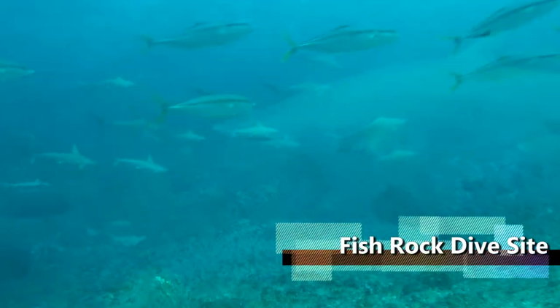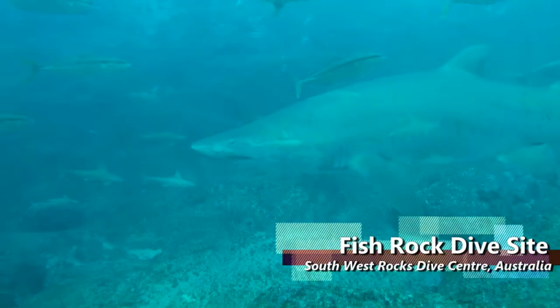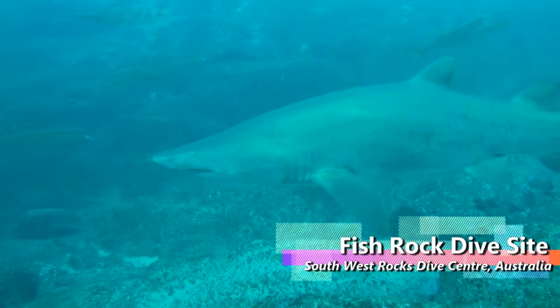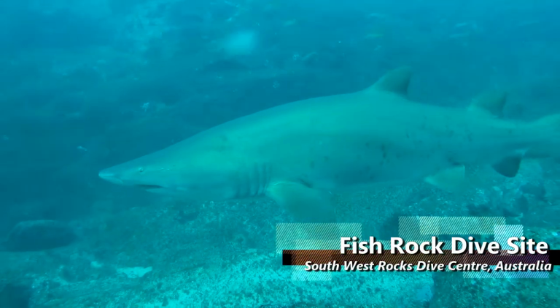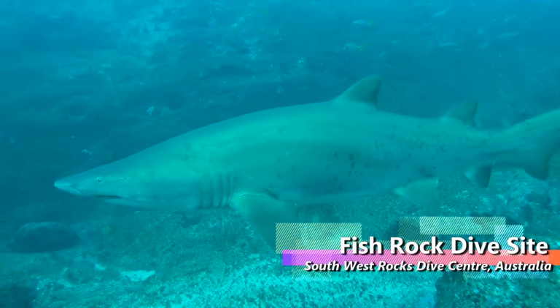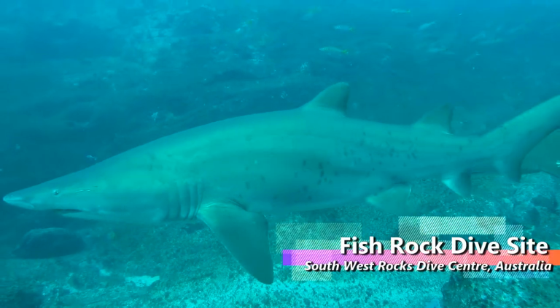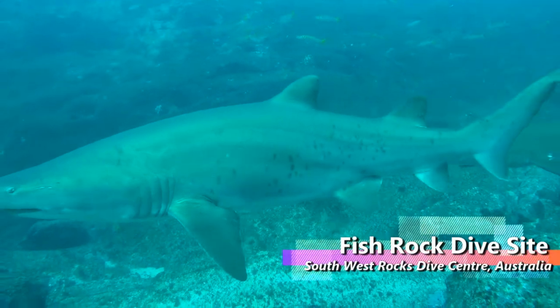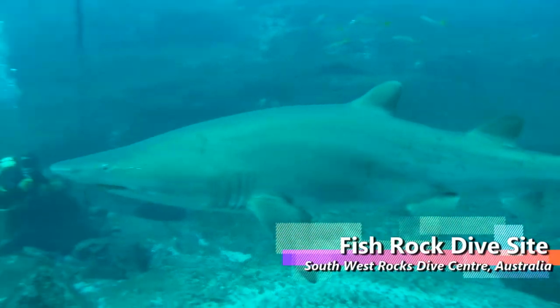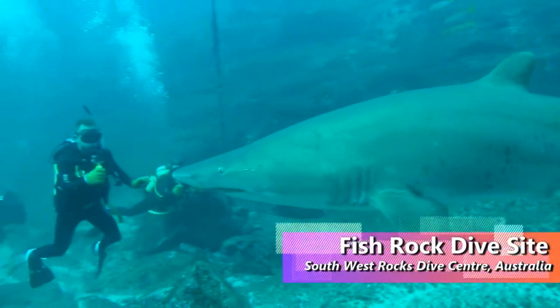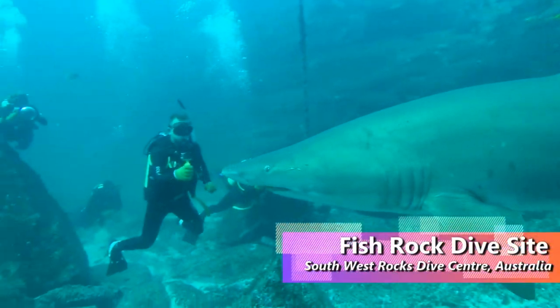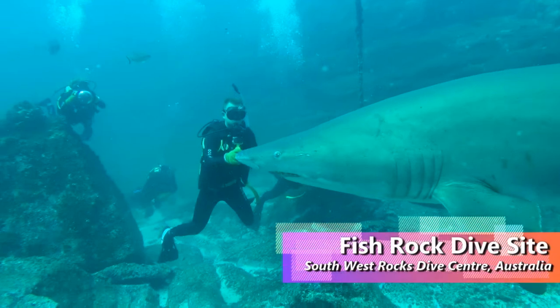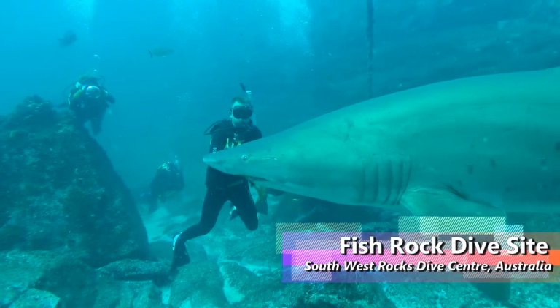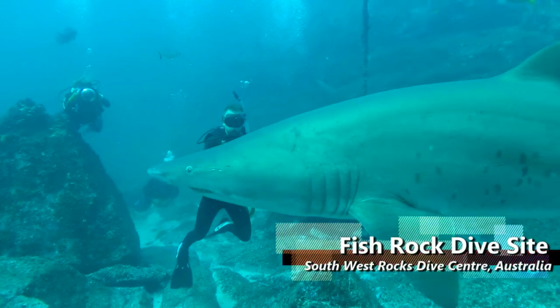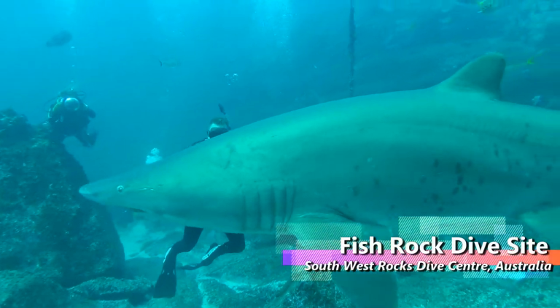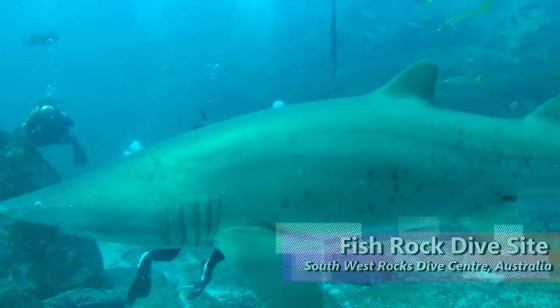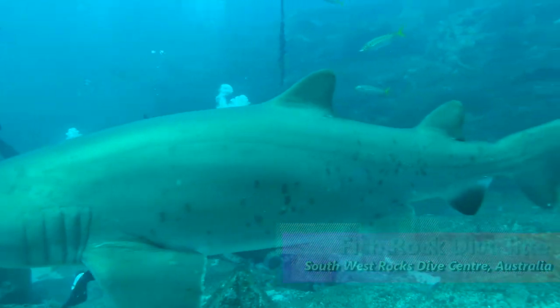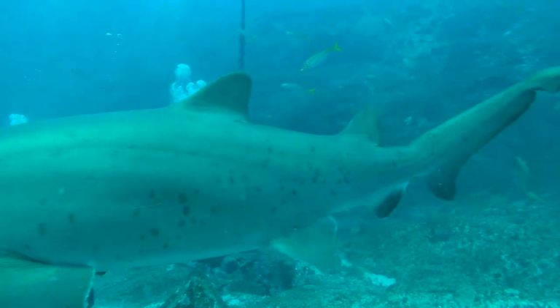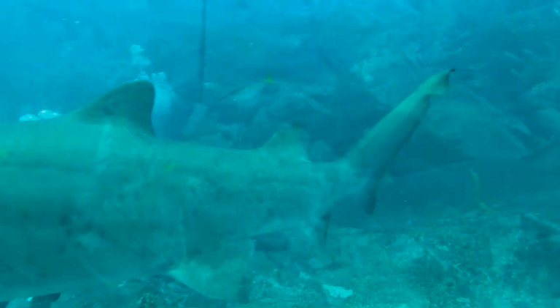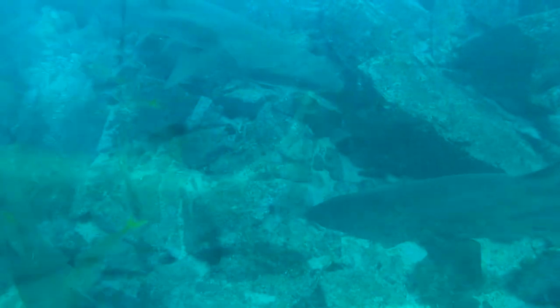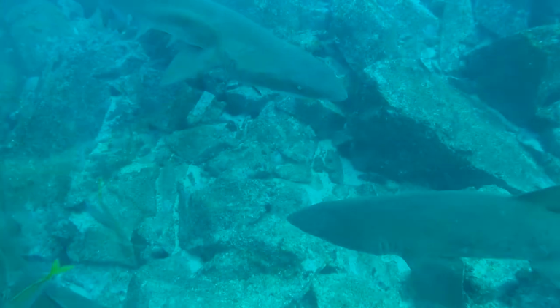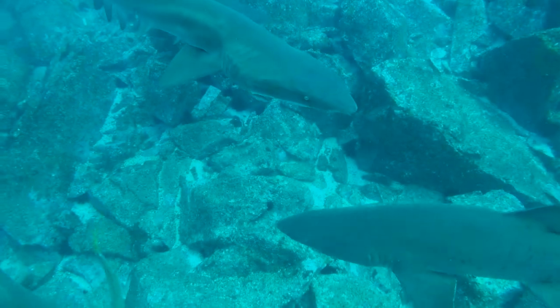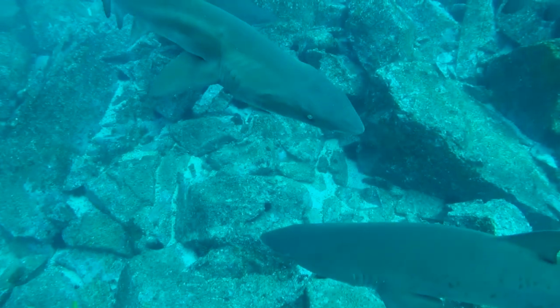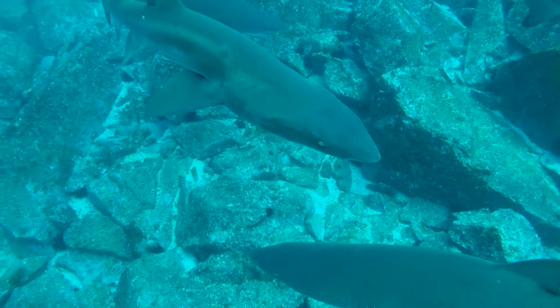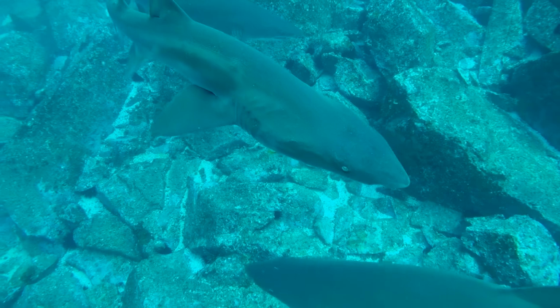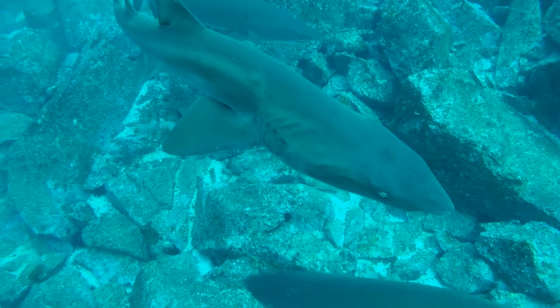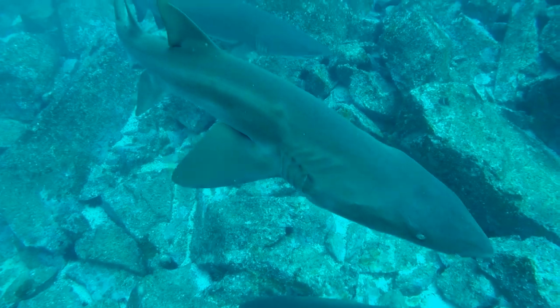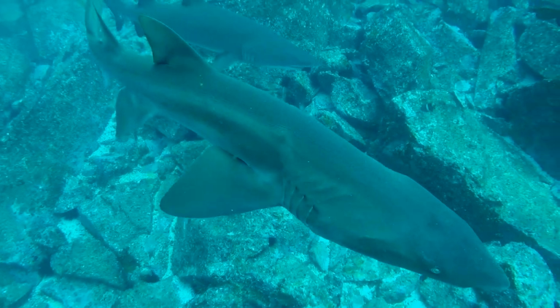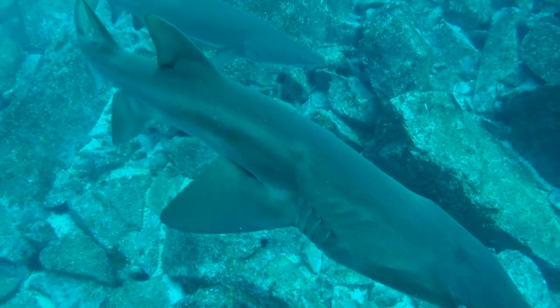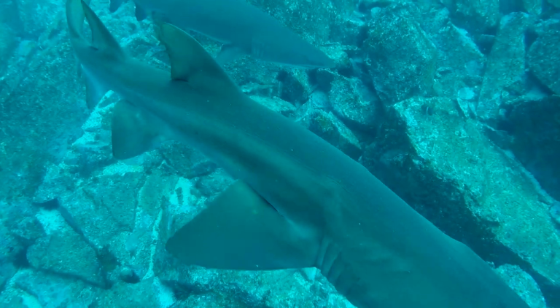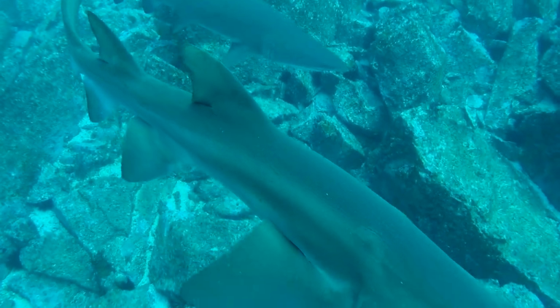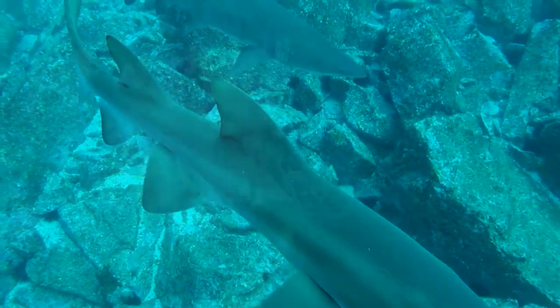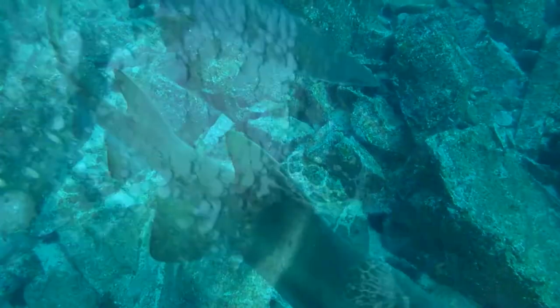It's grey nurse shark breeding season at the moment, and there are quite a few big fat pregnant females around Fish Rock. The newborns, like this one at the top of the frame, look very skinny and underfed, but soon they will fill out once they learn to hunt.